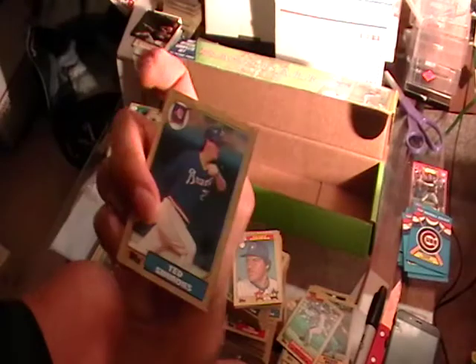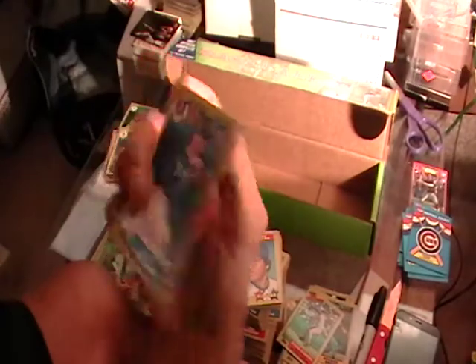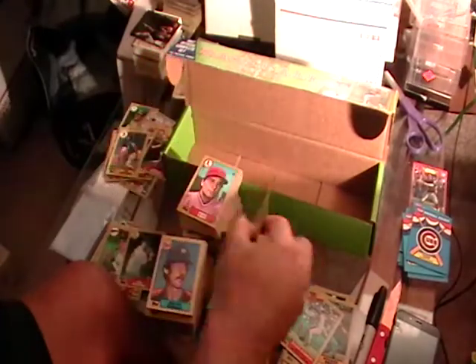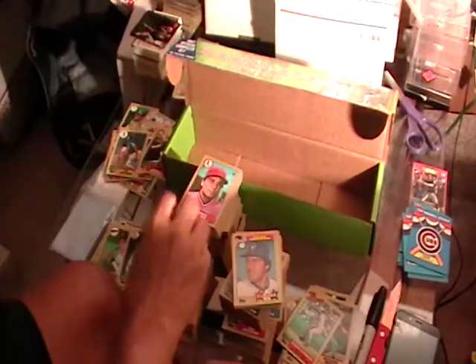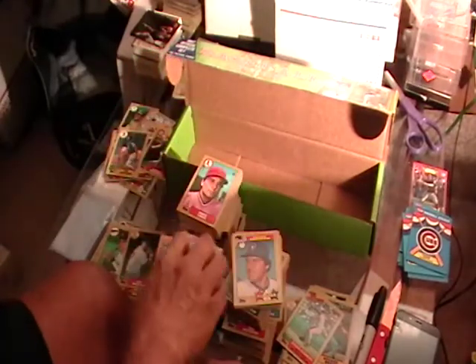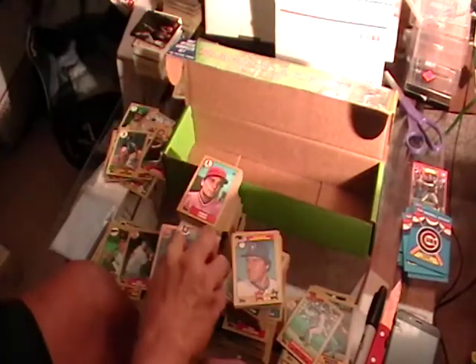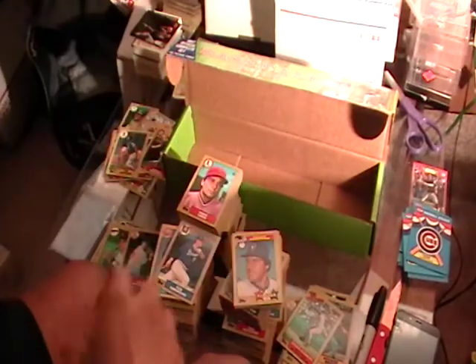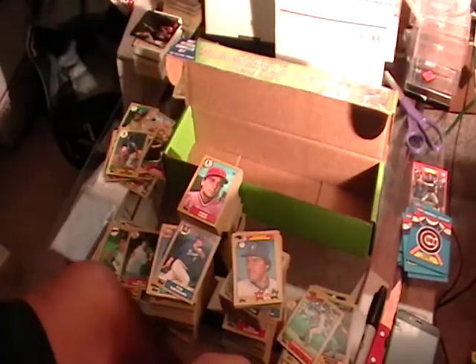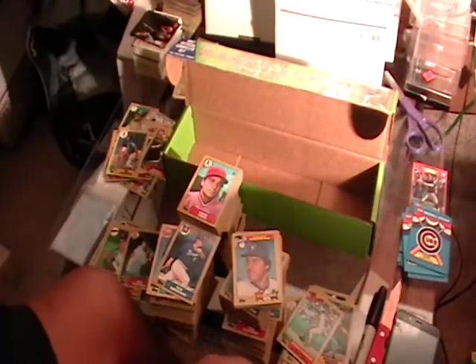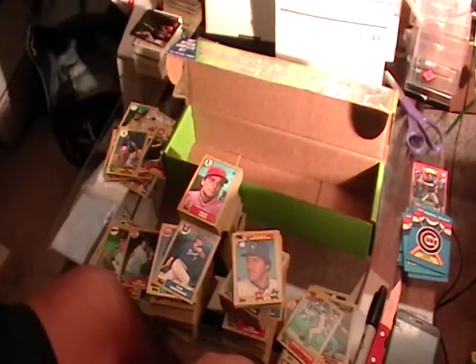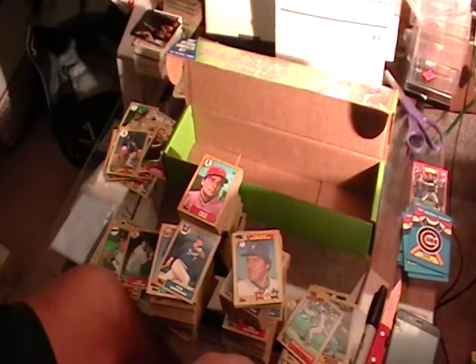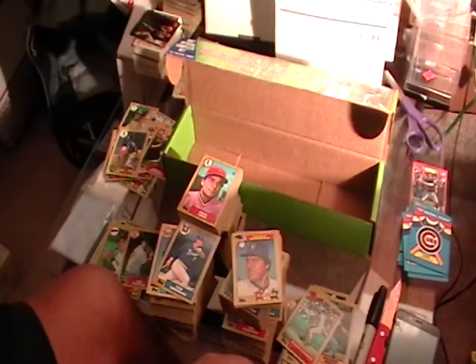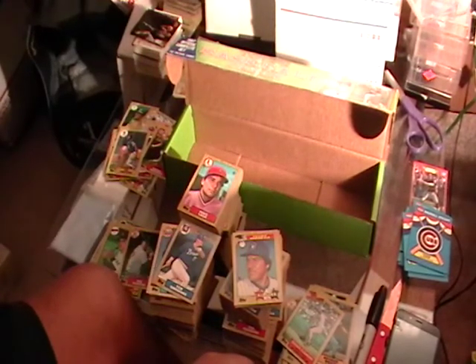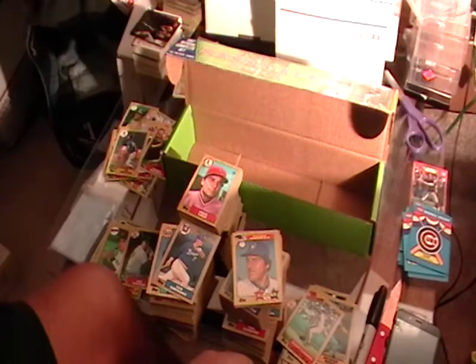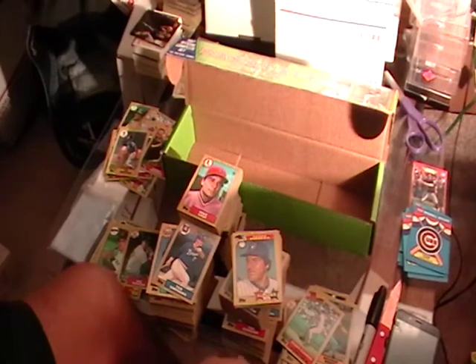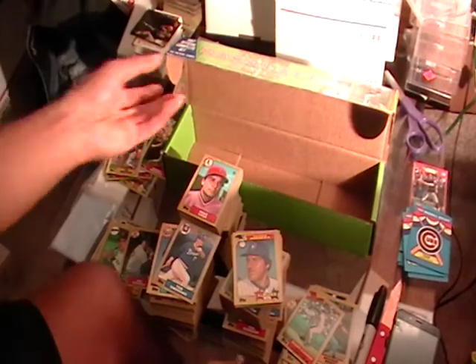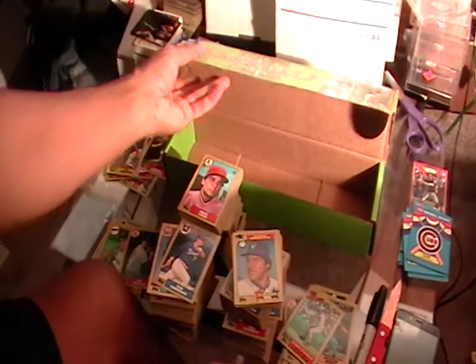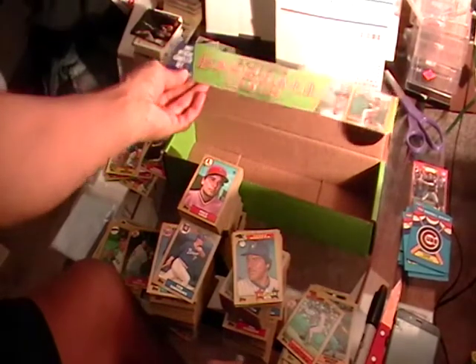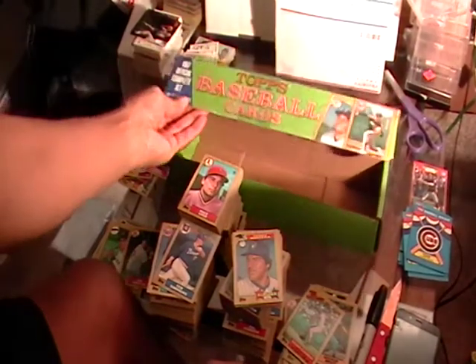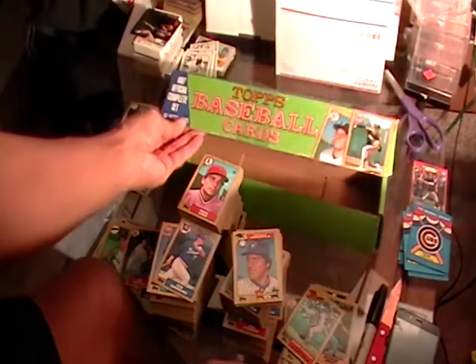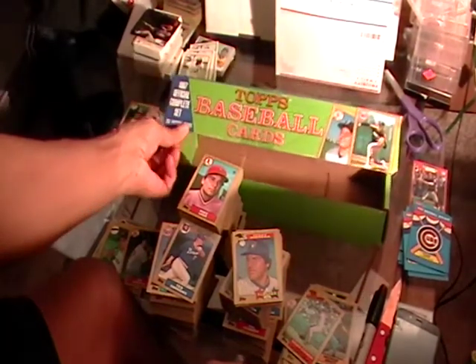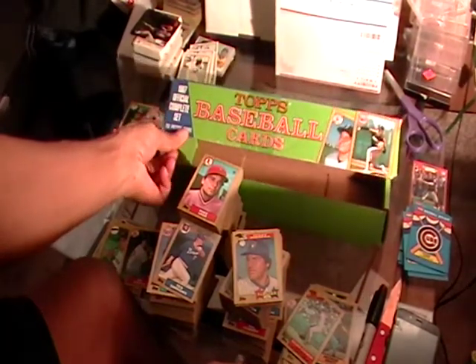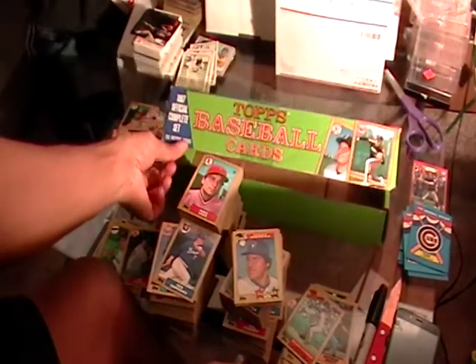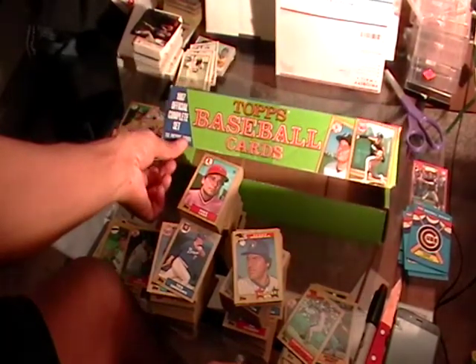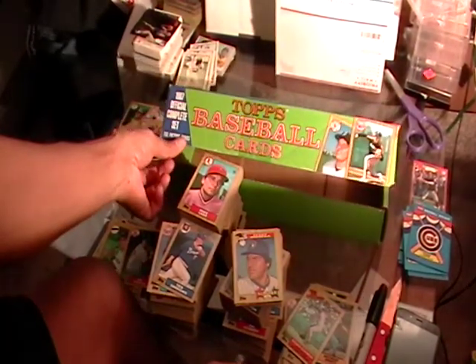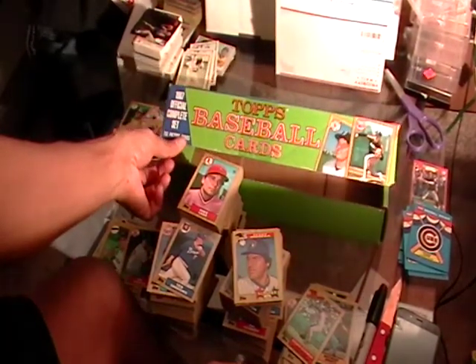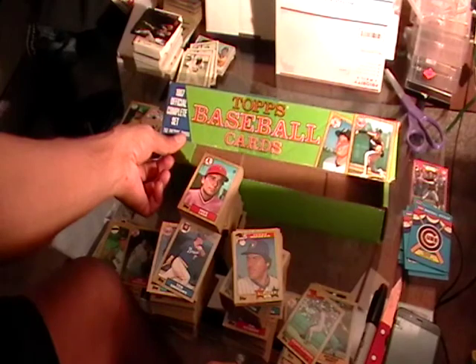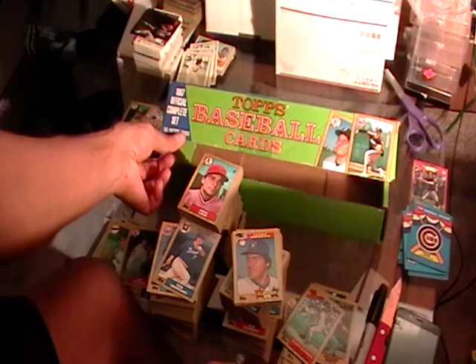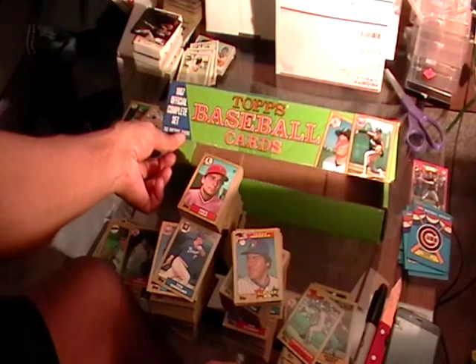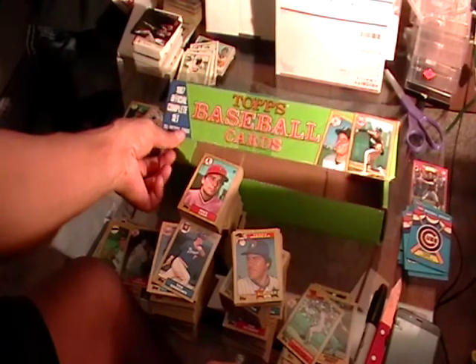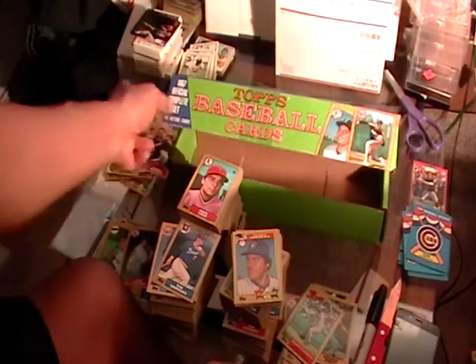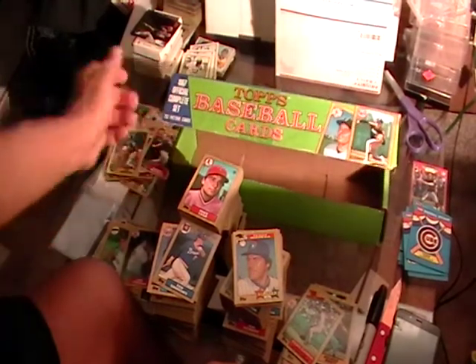Ted Simmons, okay. So we're going to end this video. I'll see you on the next review — and that was the 87 Topps complete set.